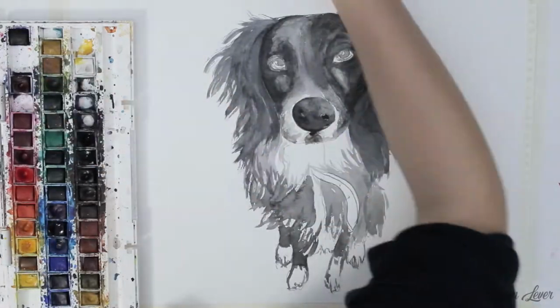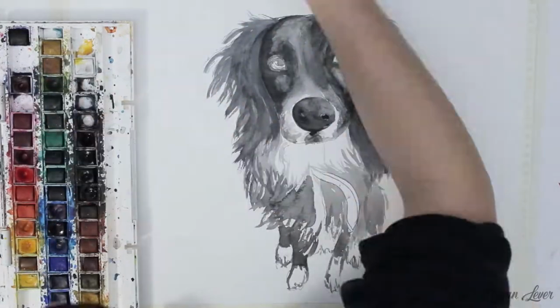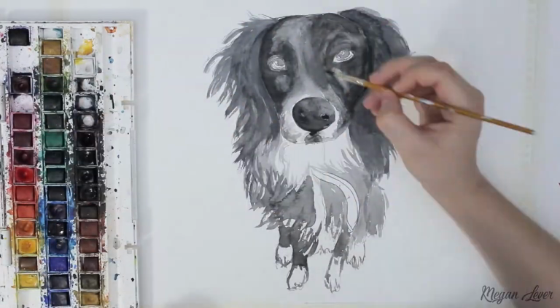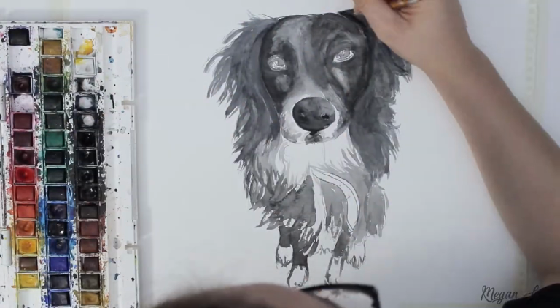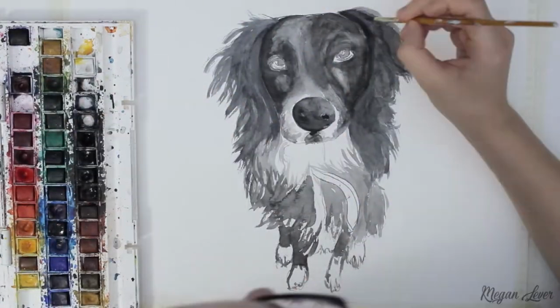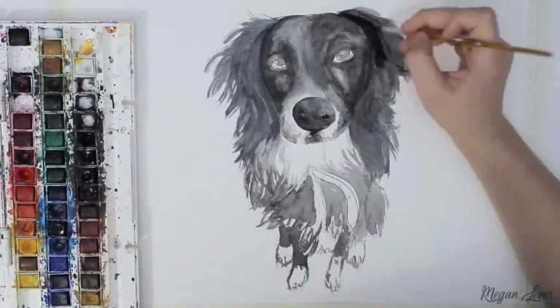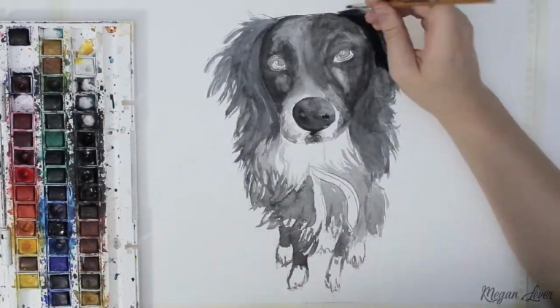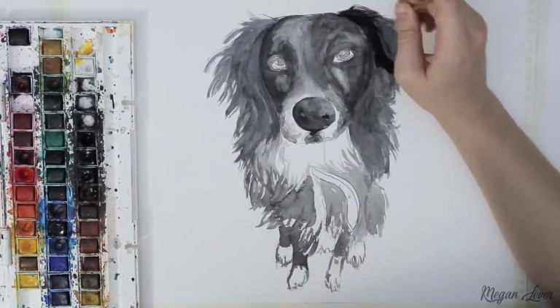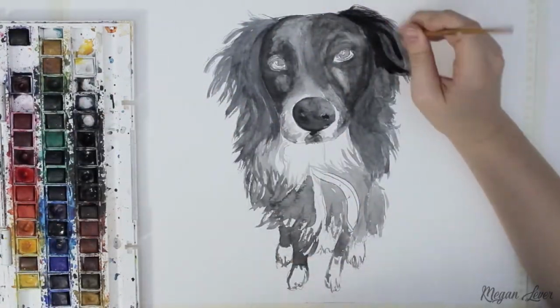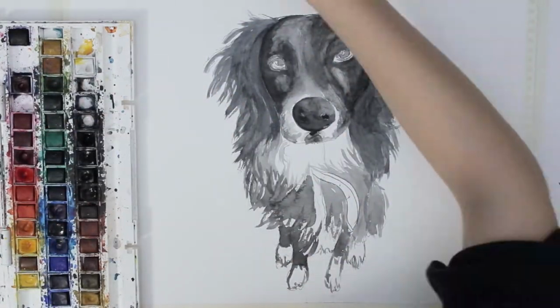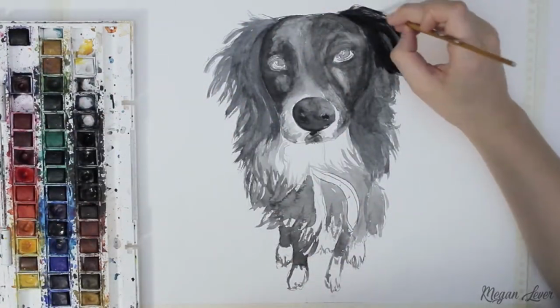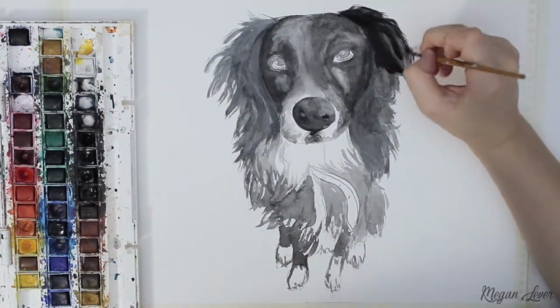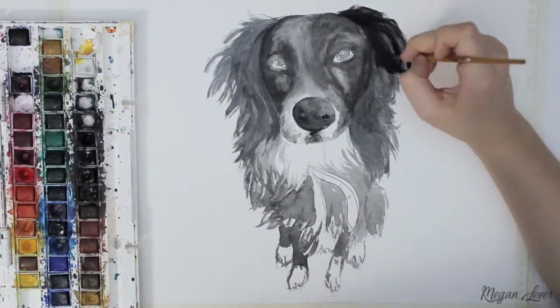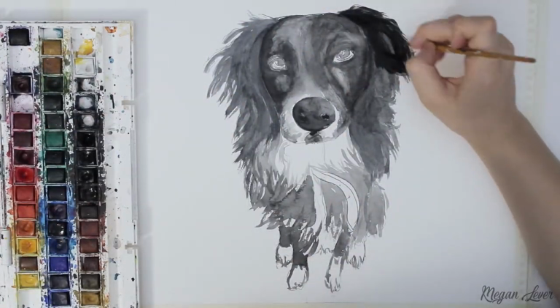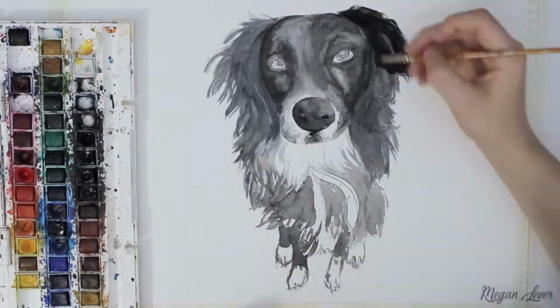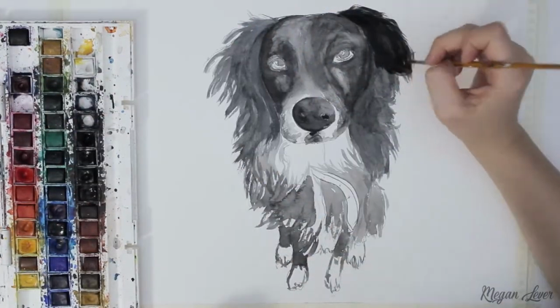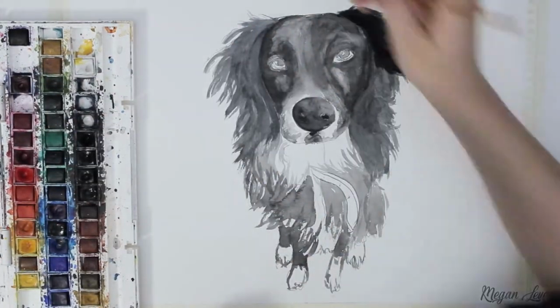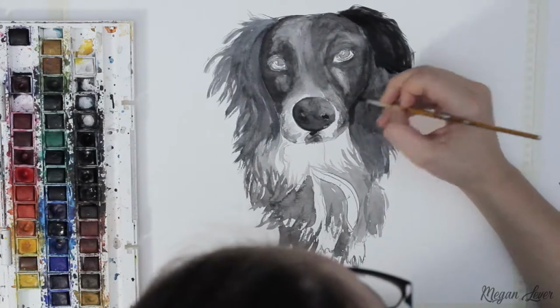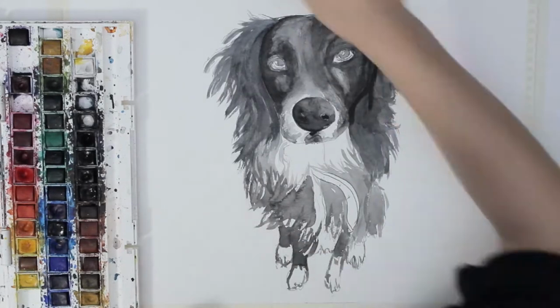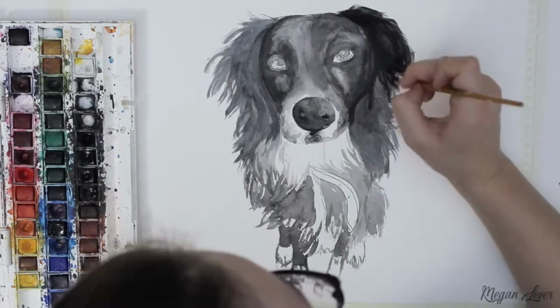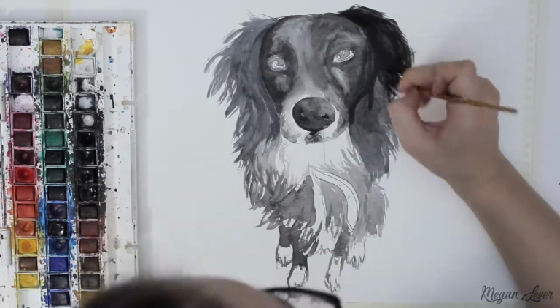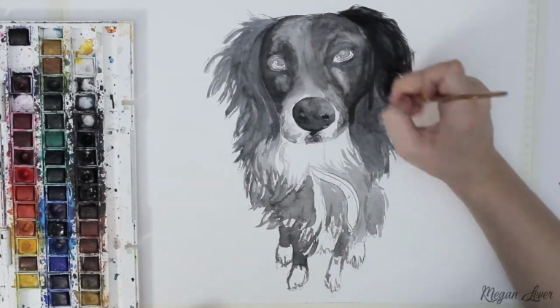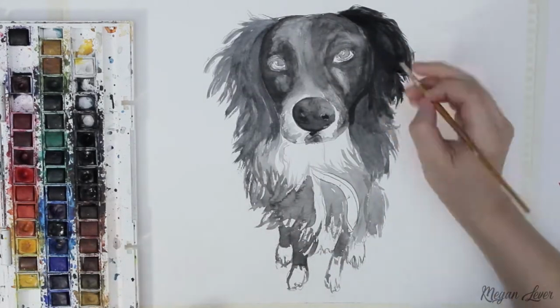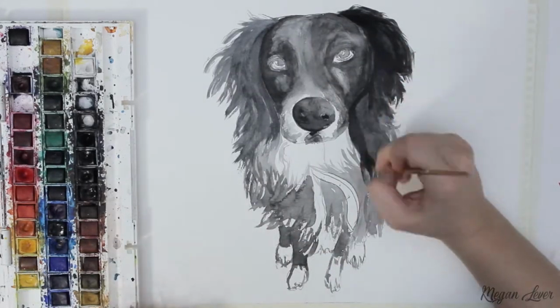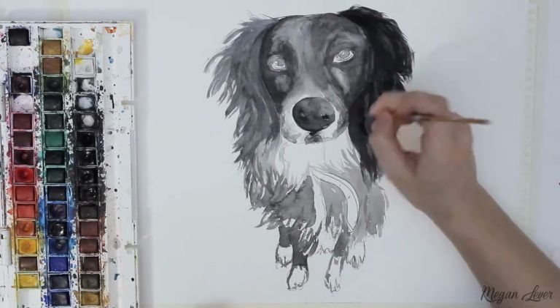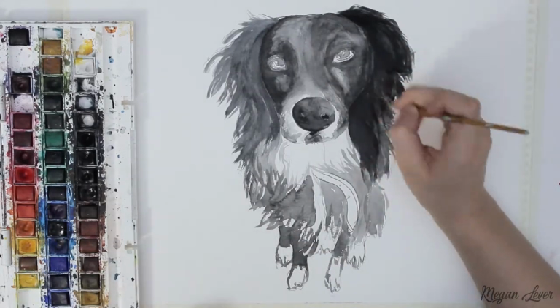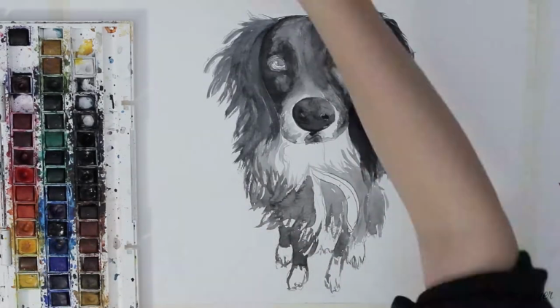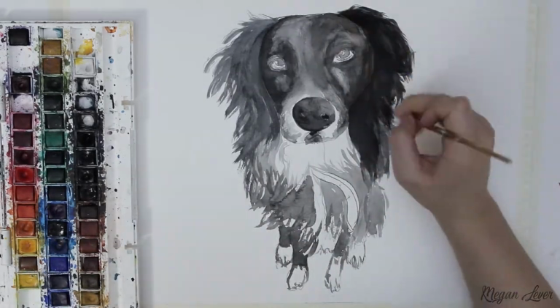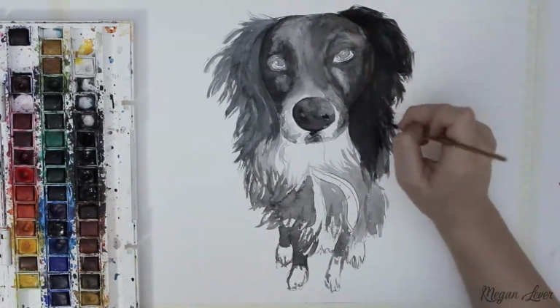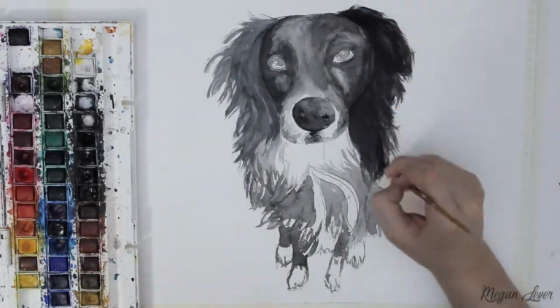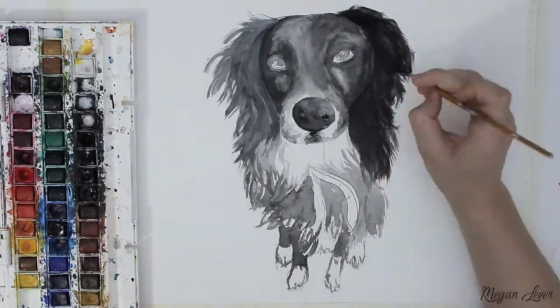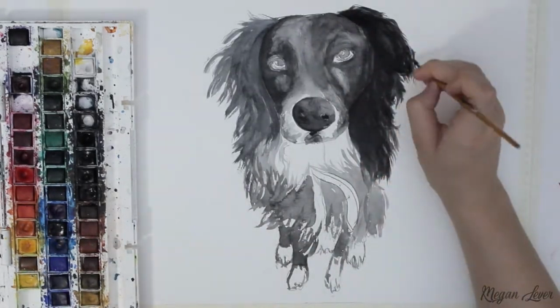When painting fur it is important to paint in strokes that follow the direction of the fur throughout all your layers, as it eventually builds up and looks more realistic and full-bodied.